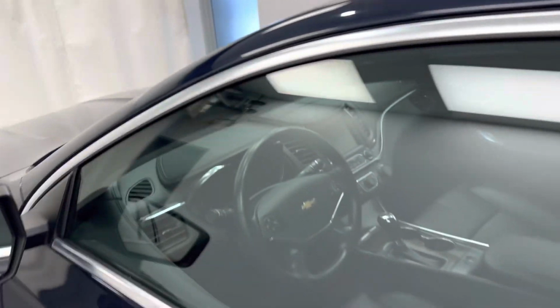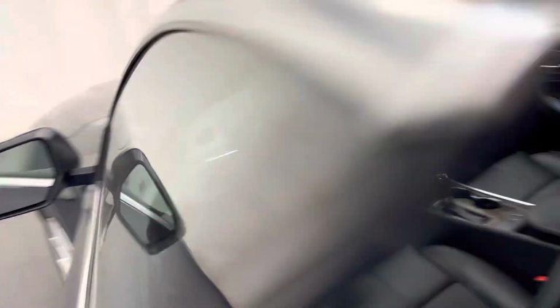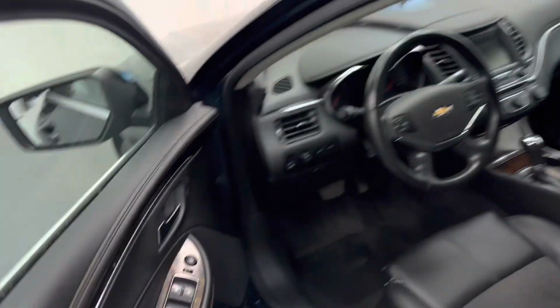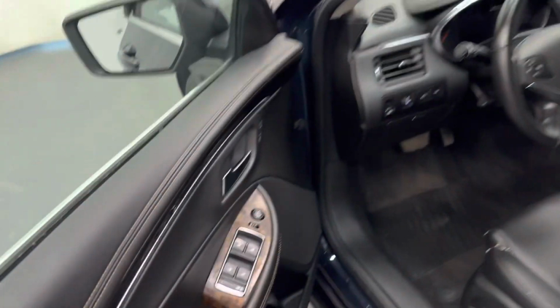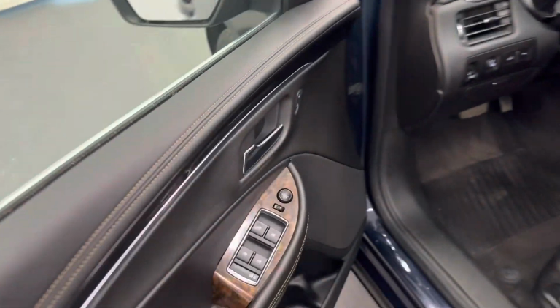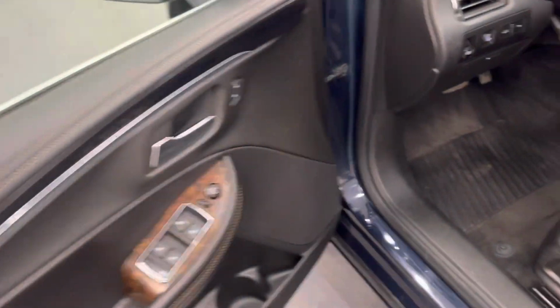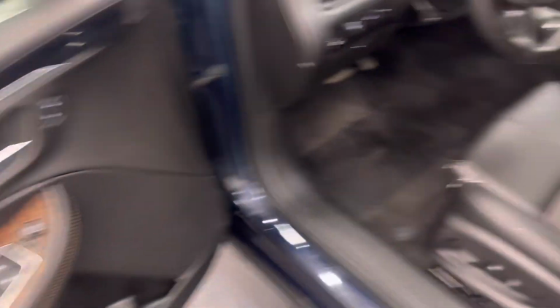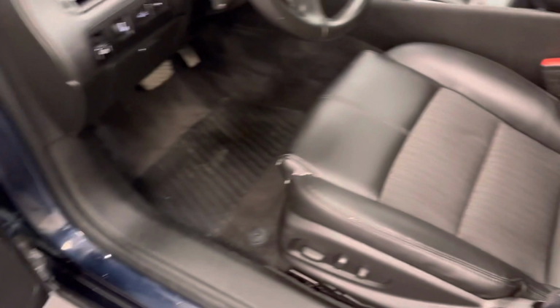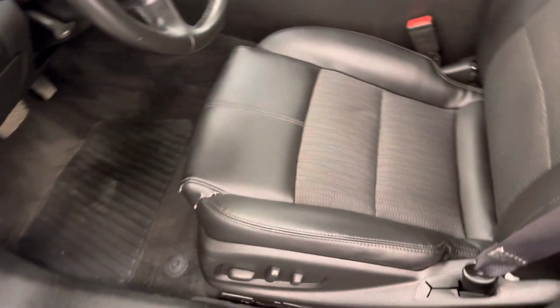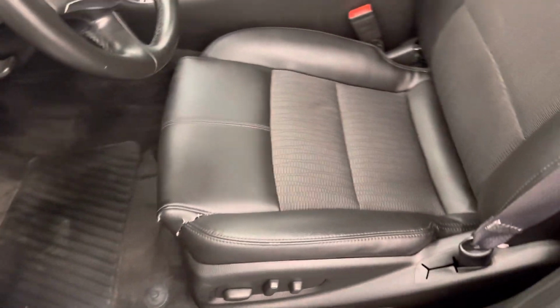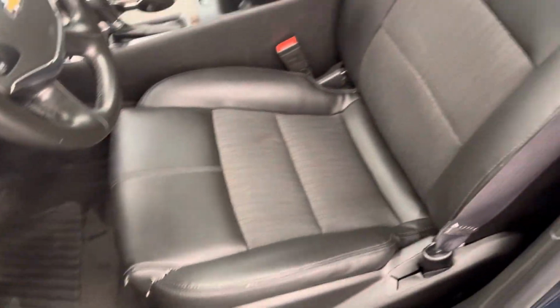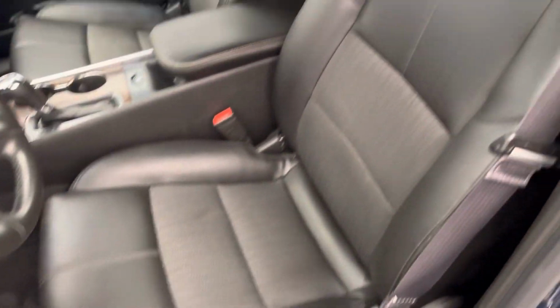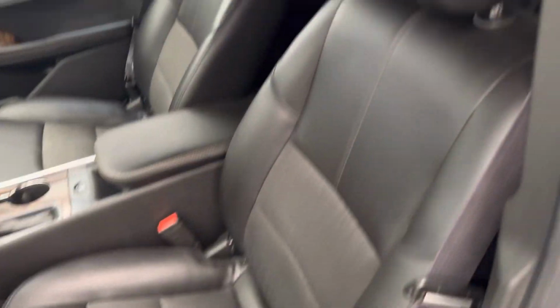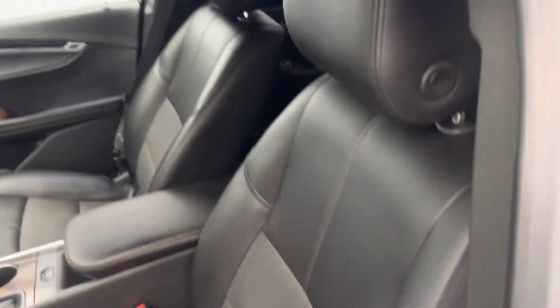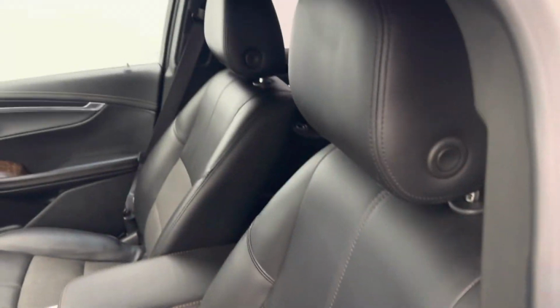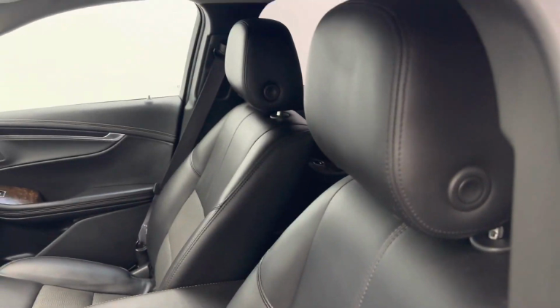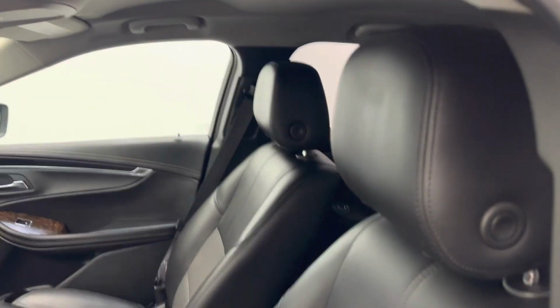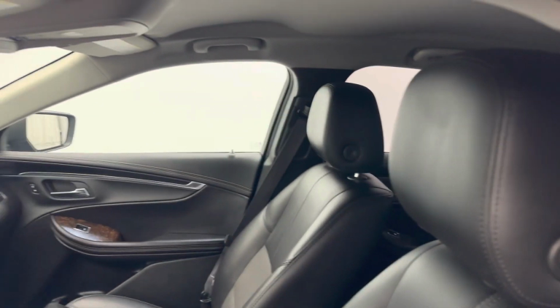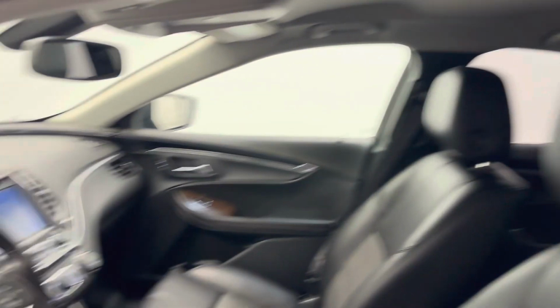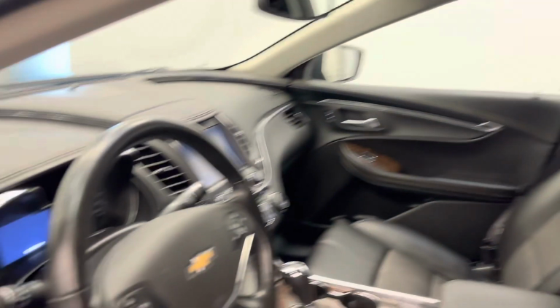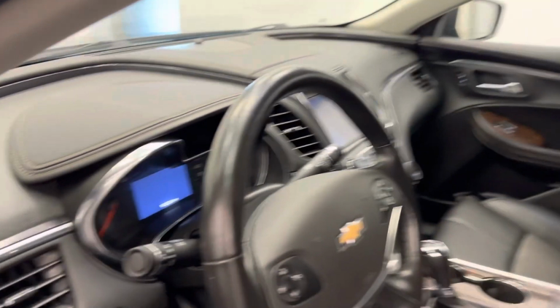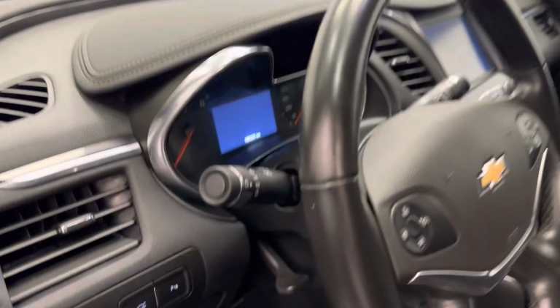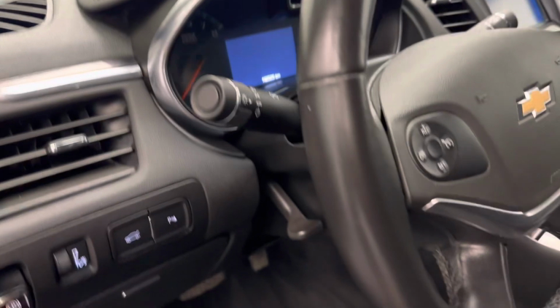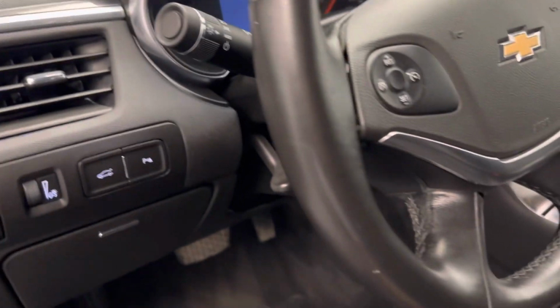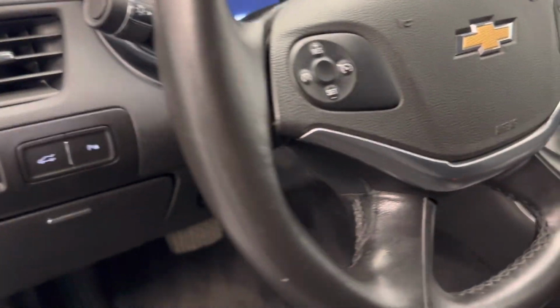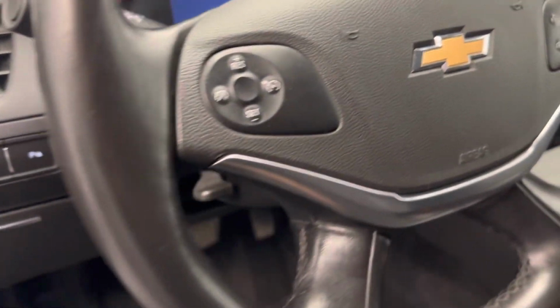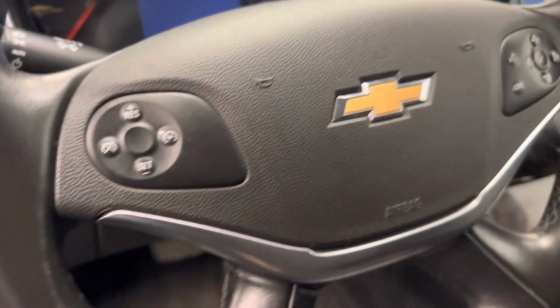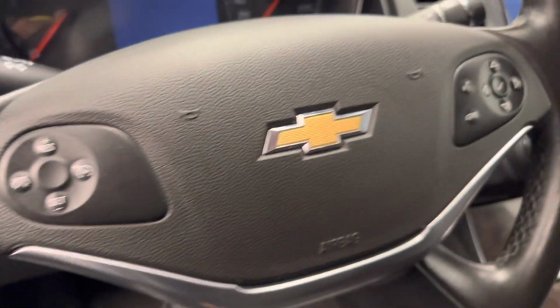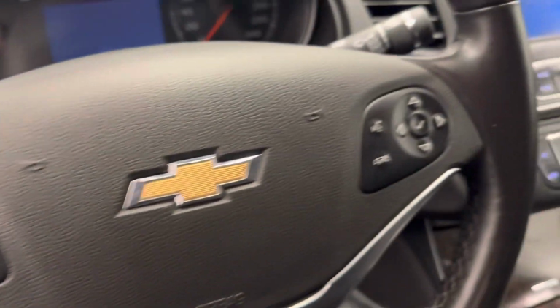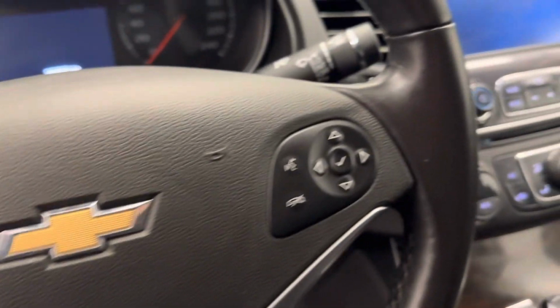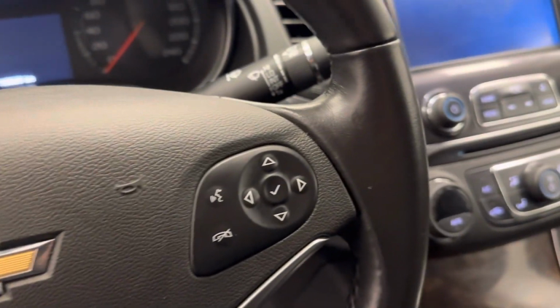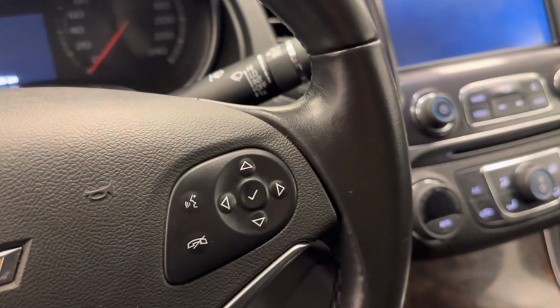Interior options include power windows, locks and mirrors, power driver's seat with lumbar support, cloth and leather upholstery, adjustable headrests, light controls, tilt and telescopic steering wheel, cruise control, and hands-free communication and audio controls.